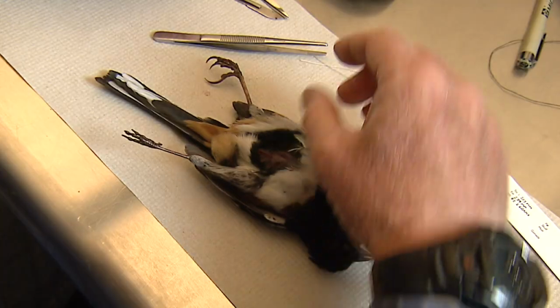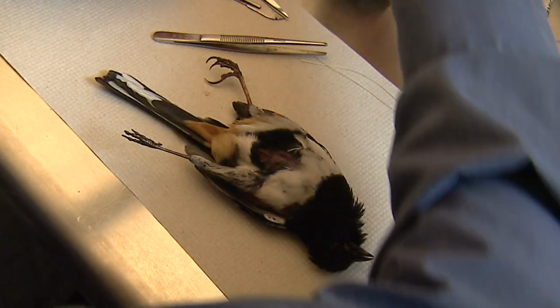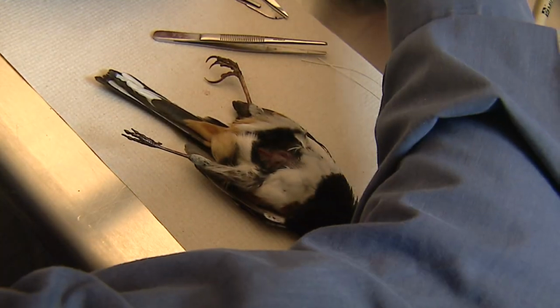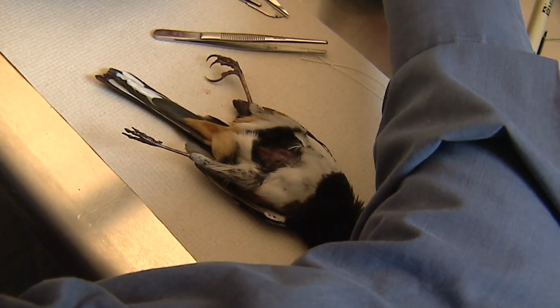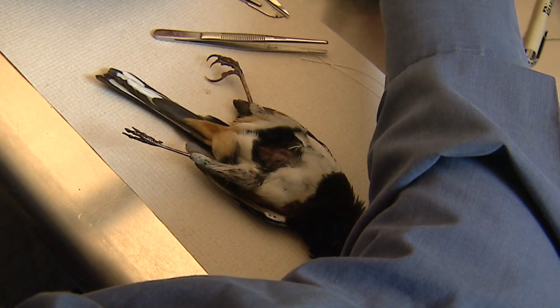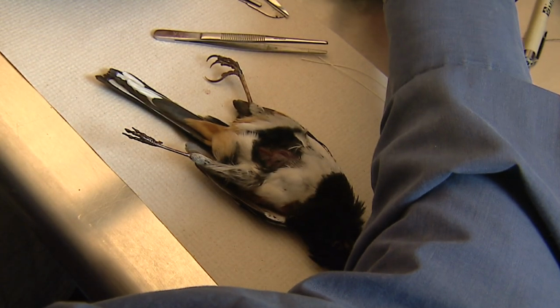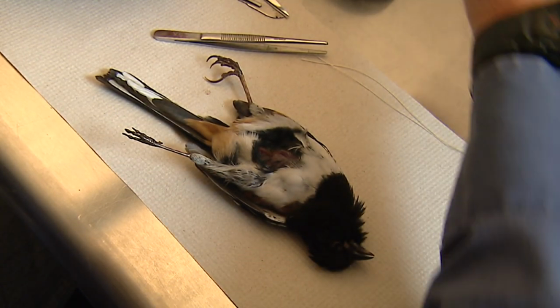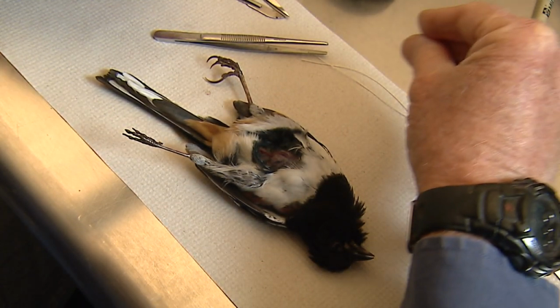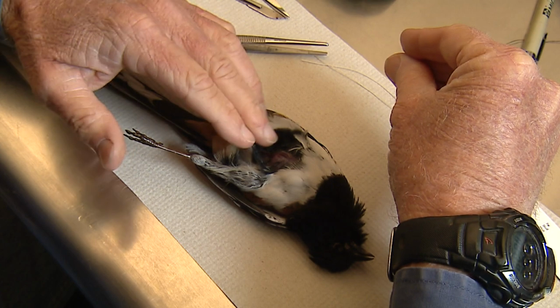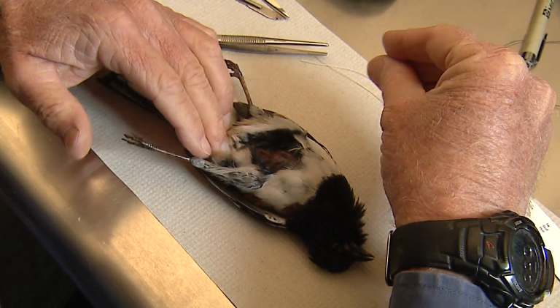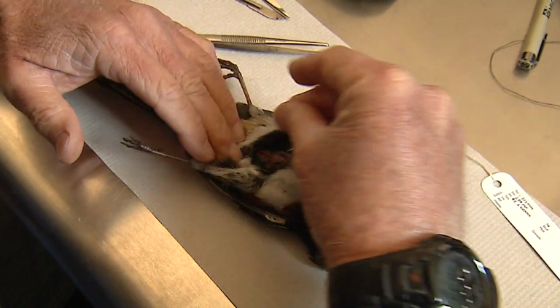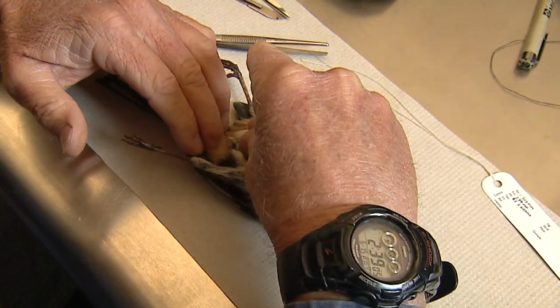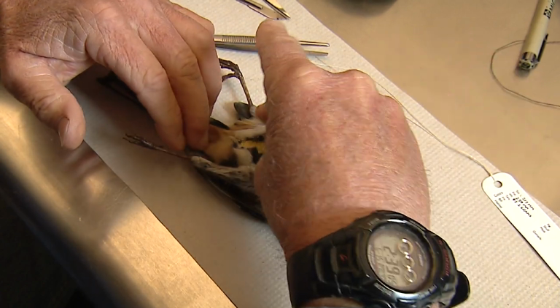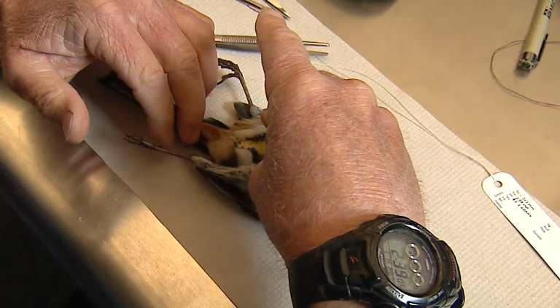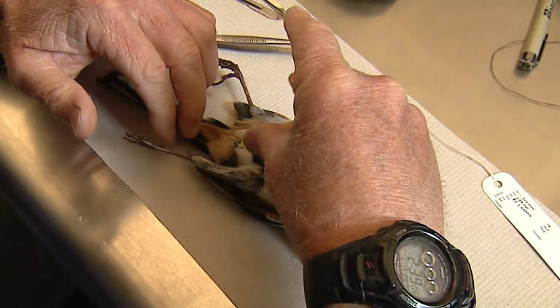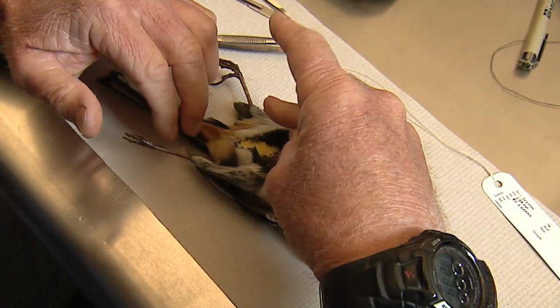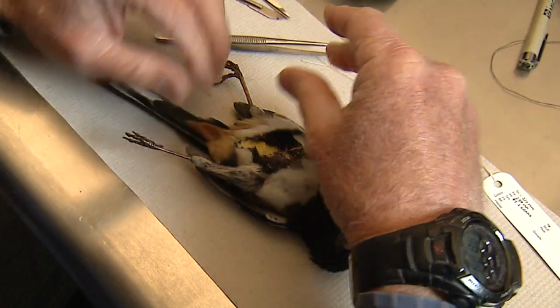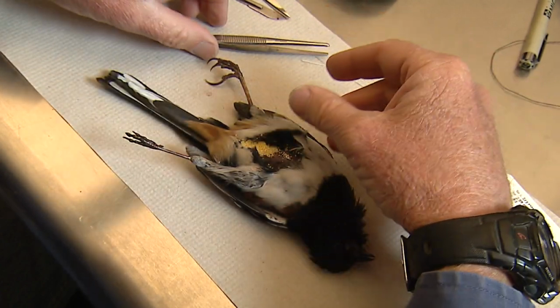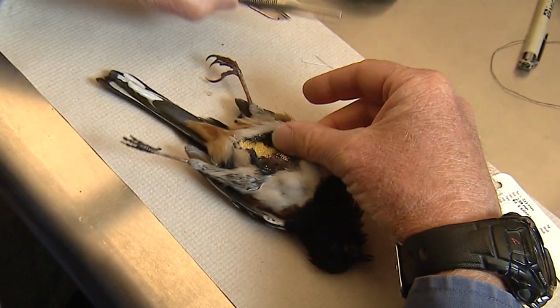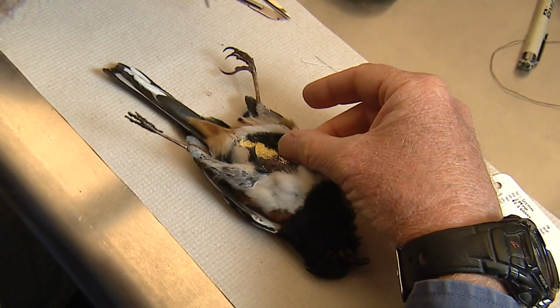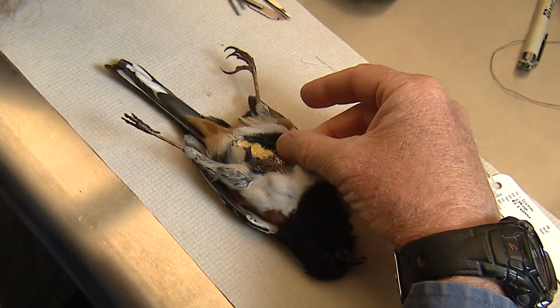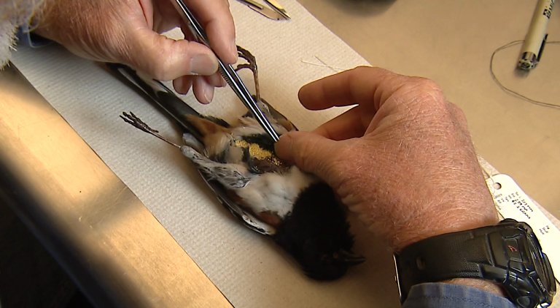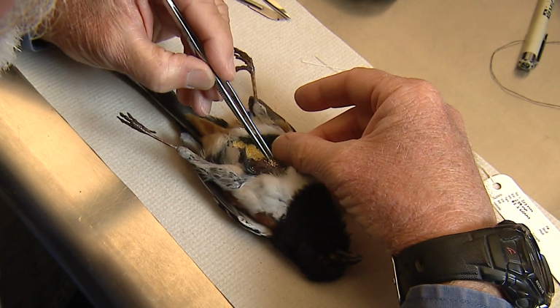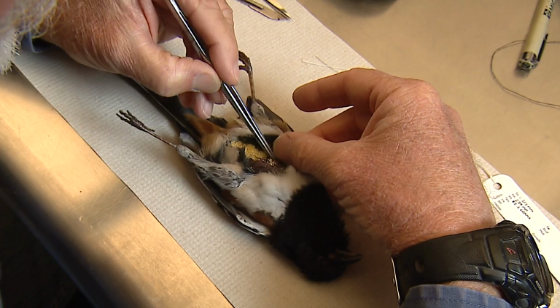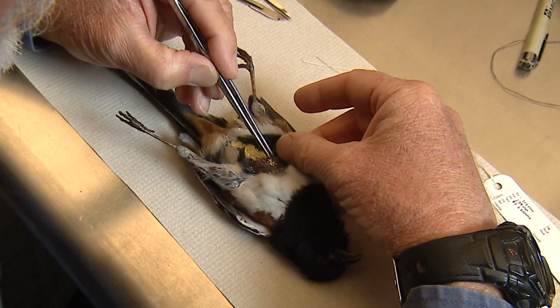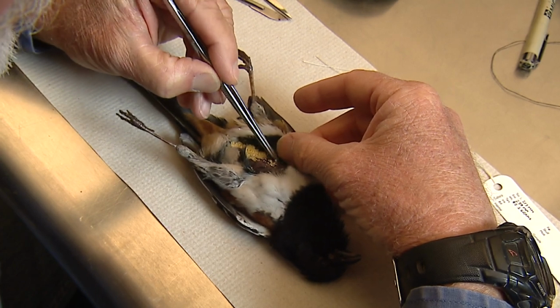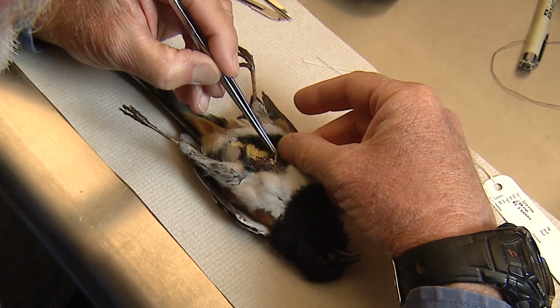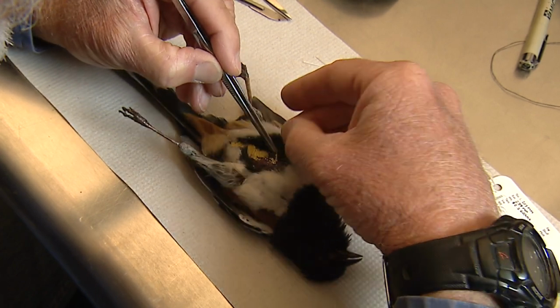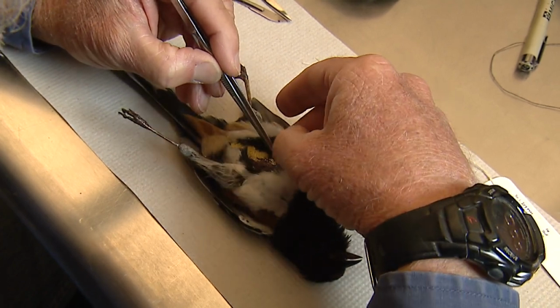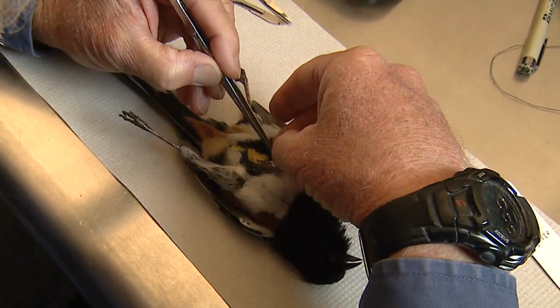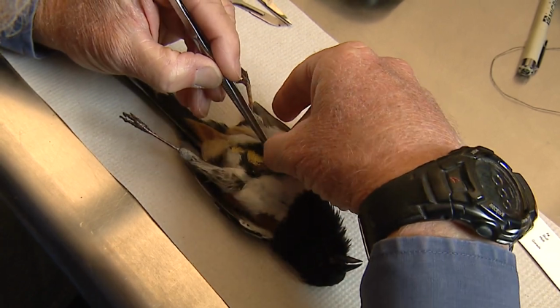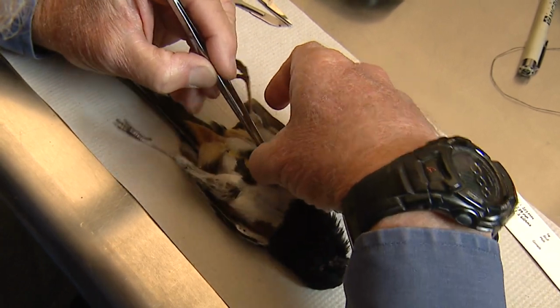One day a week, Unit devotes to prepping specimens like this one. He applies cornmeal generously to keep any blood or body juices from soiling the feathers.